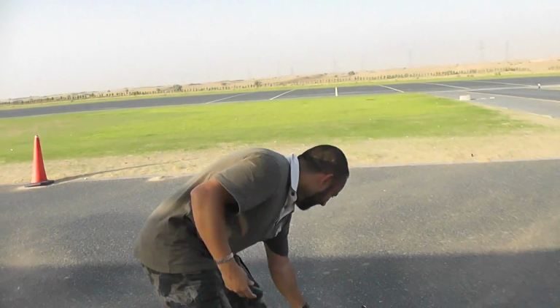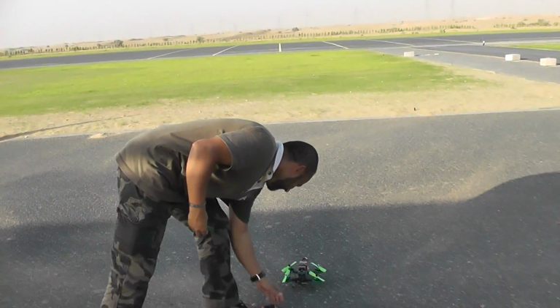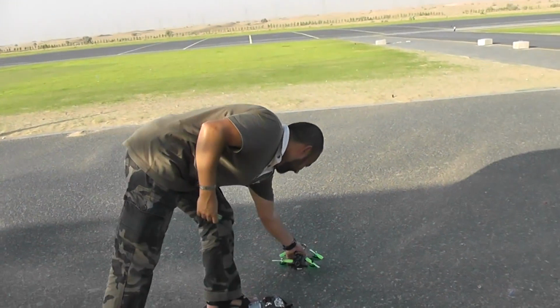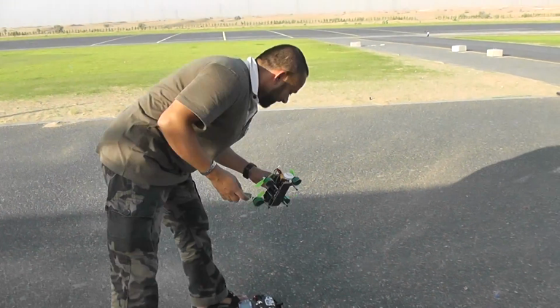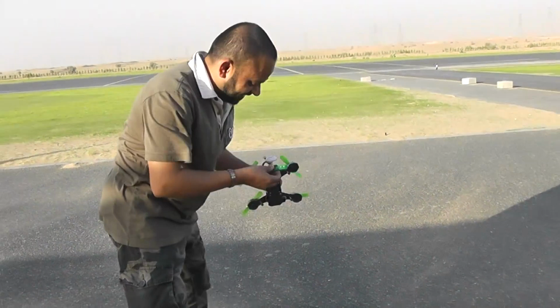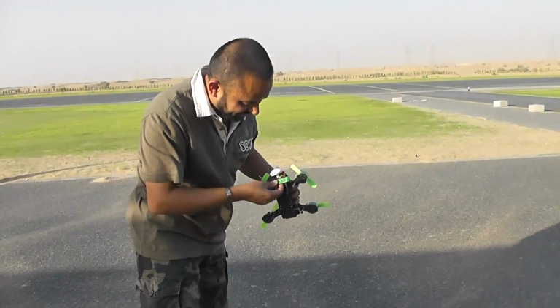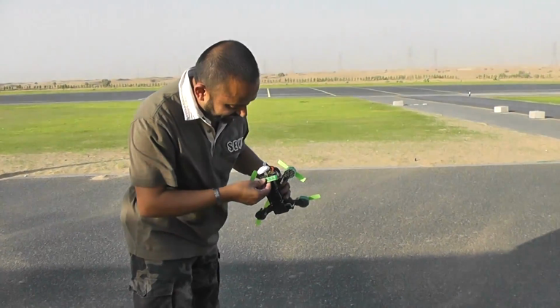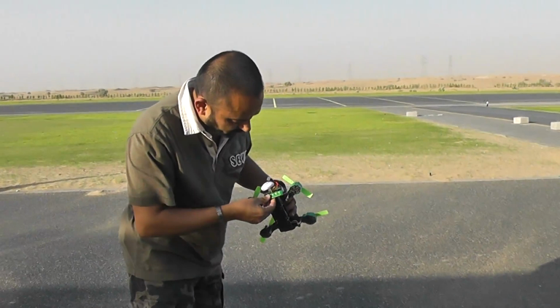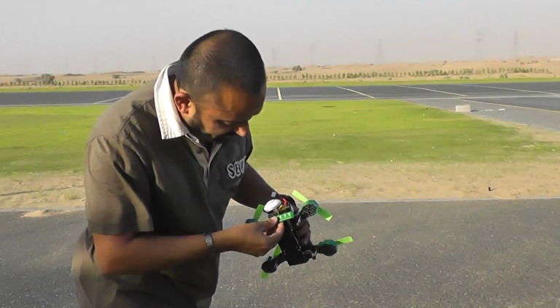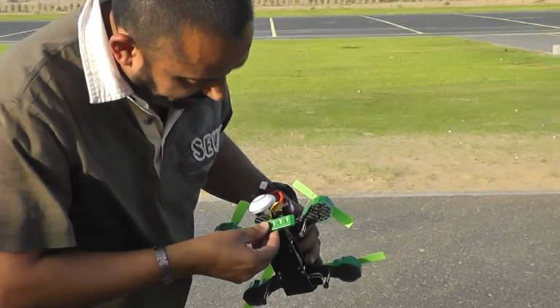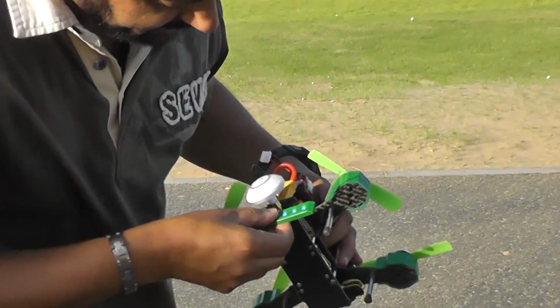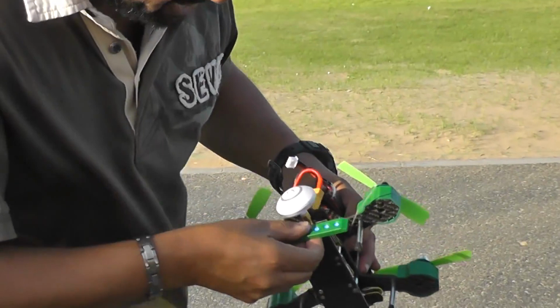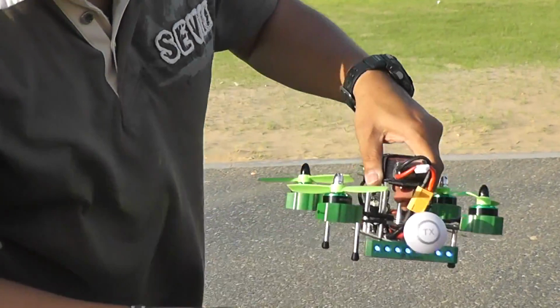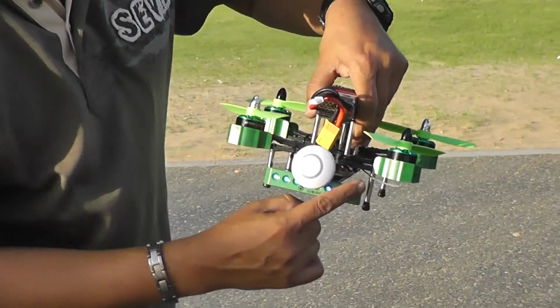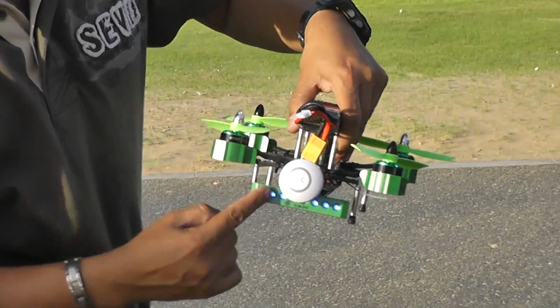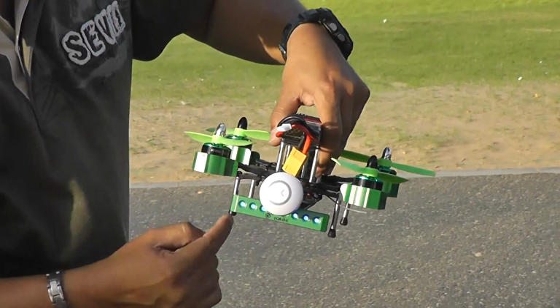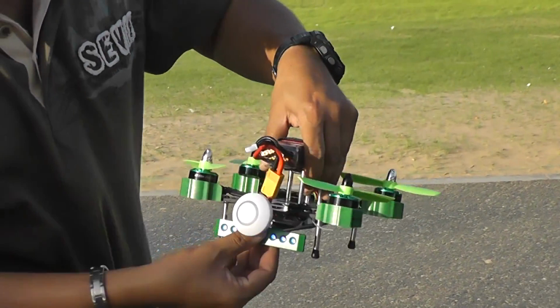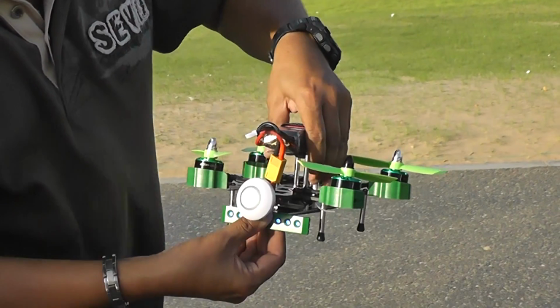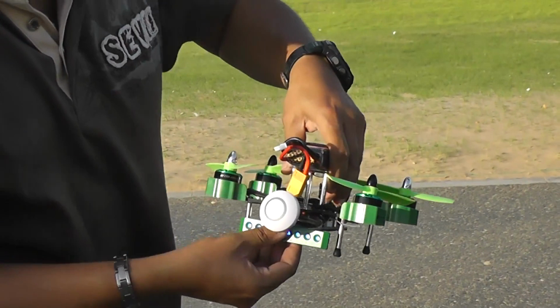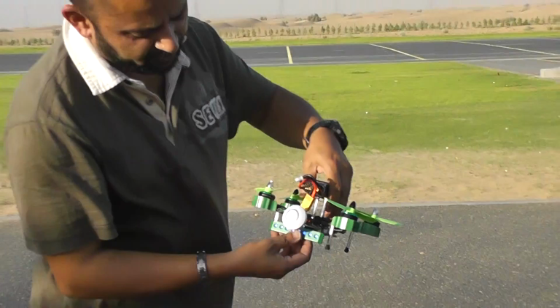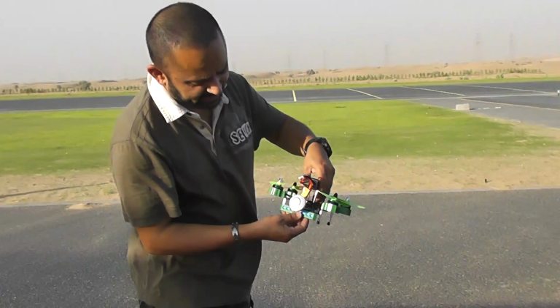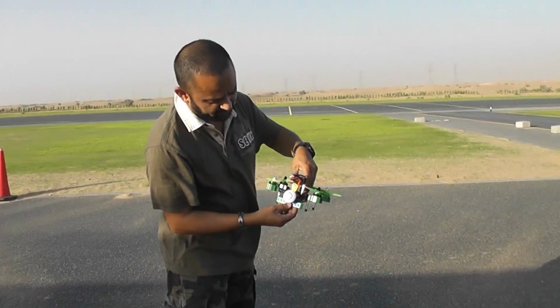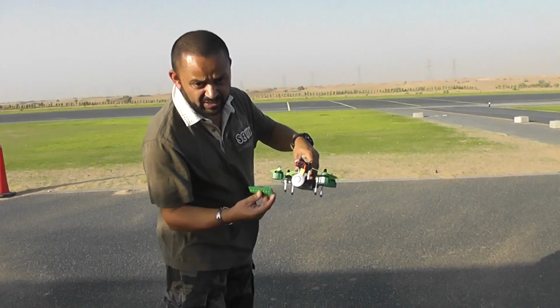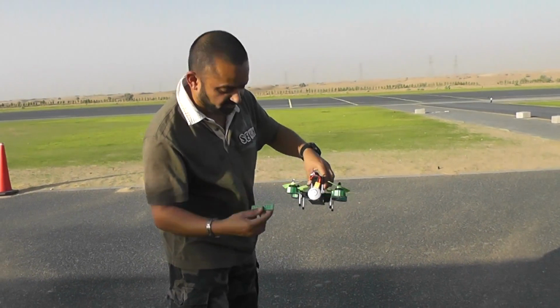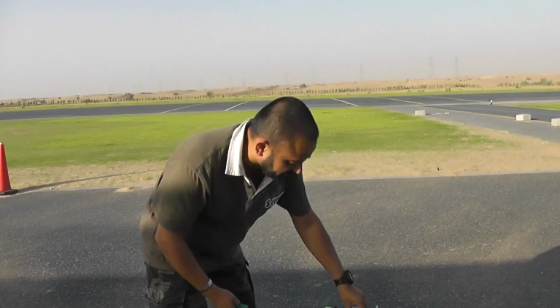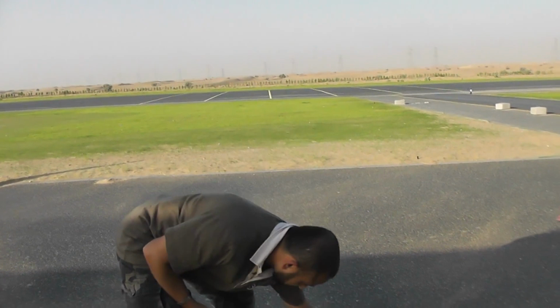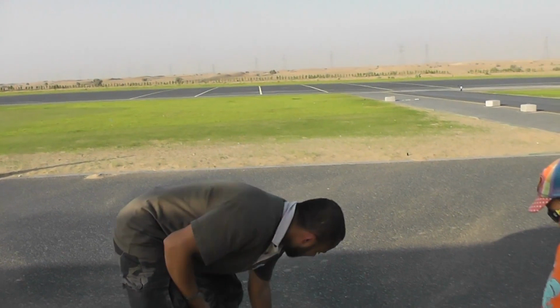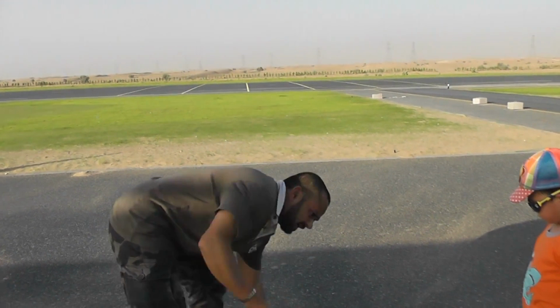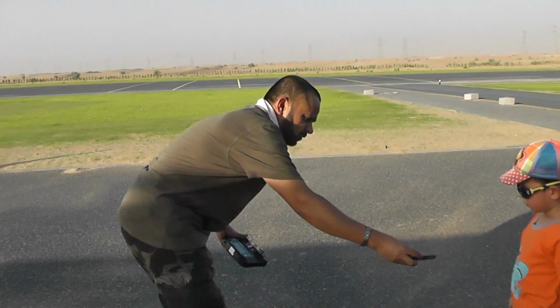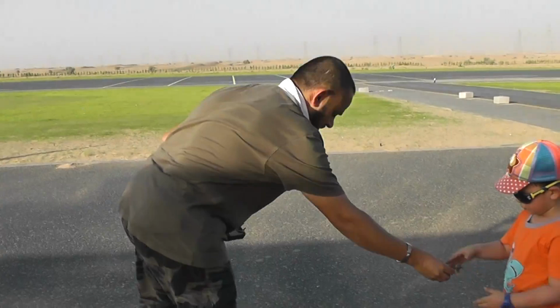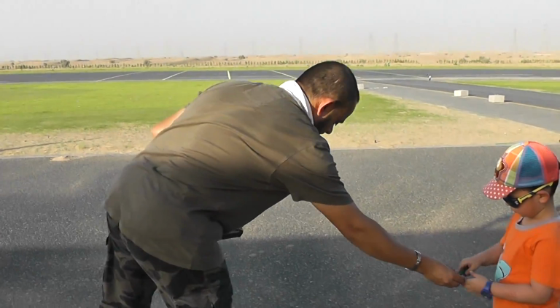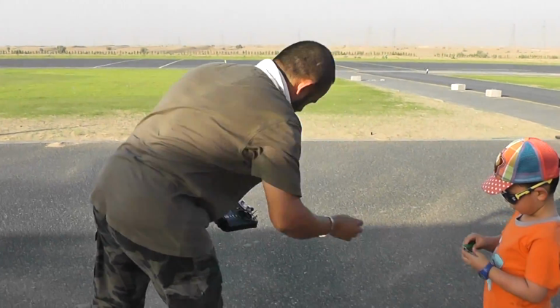What the heck — the LED unit fell off the quadcopter! It is supposed to be held by pins only, and it fell off. I'll have to stick it back on; for now I'll just remove it.